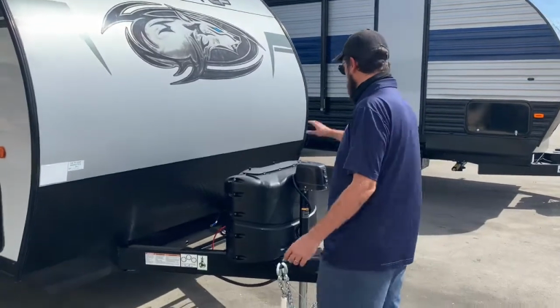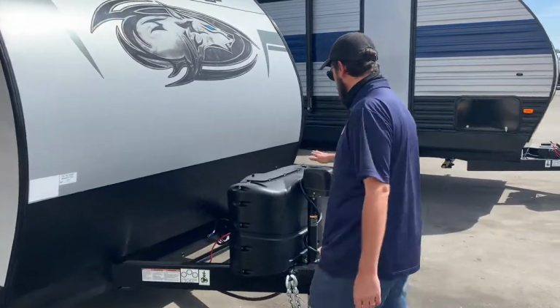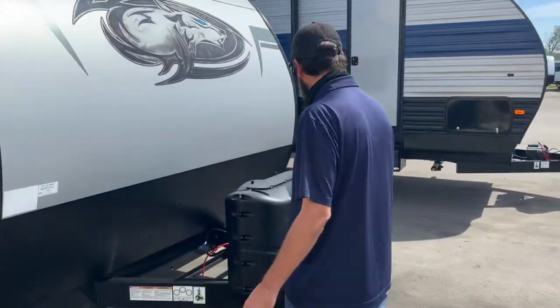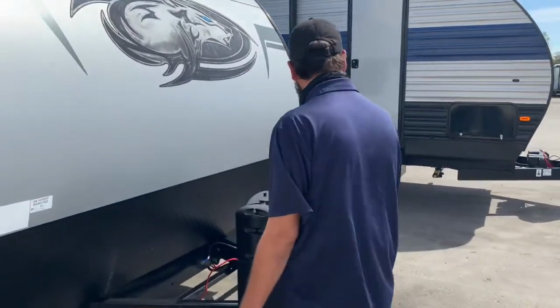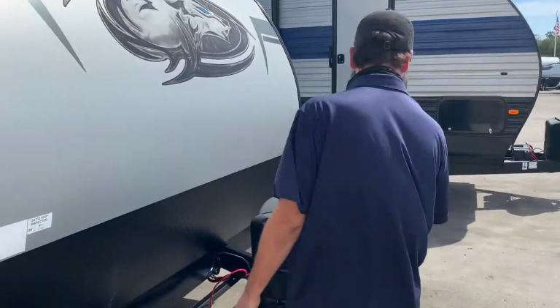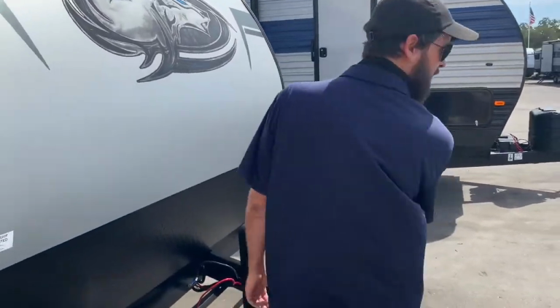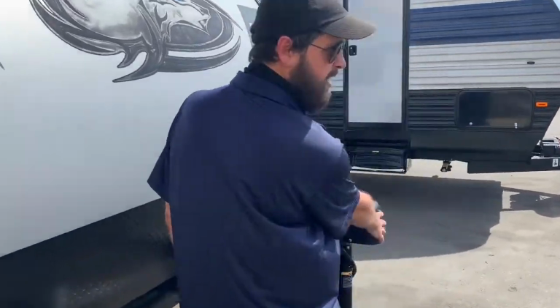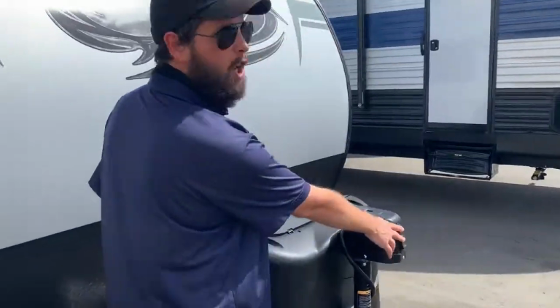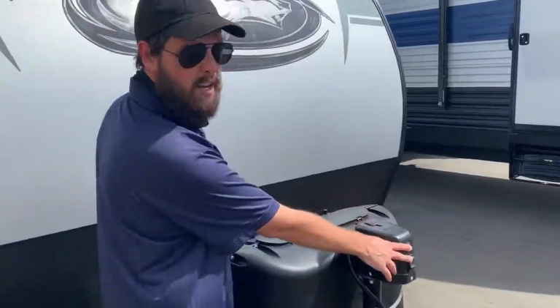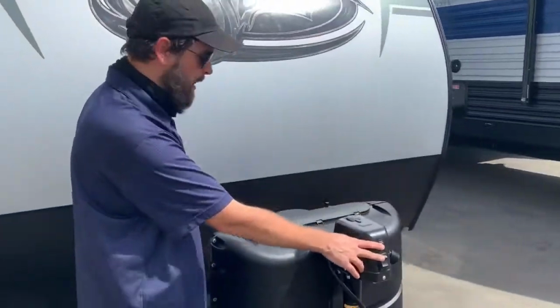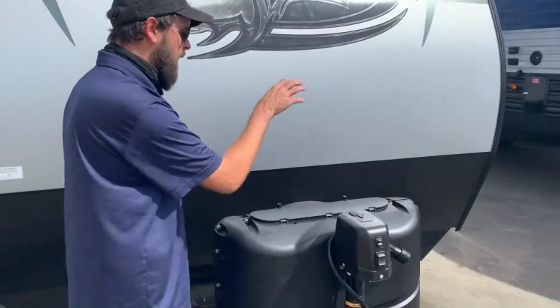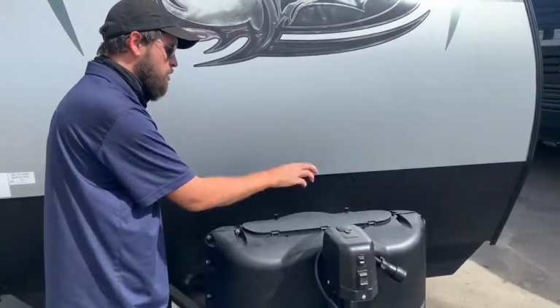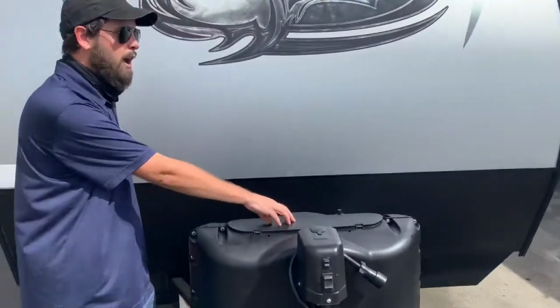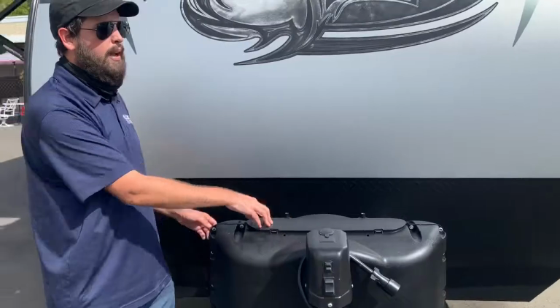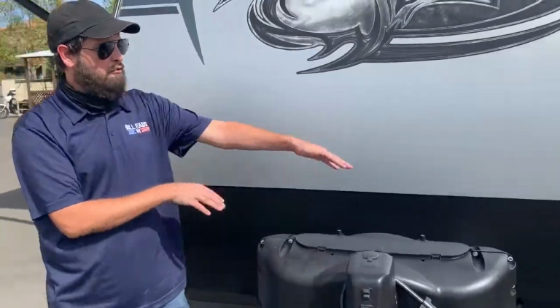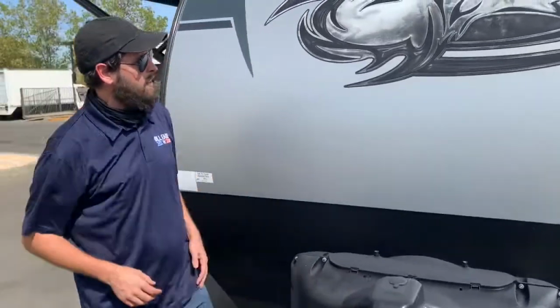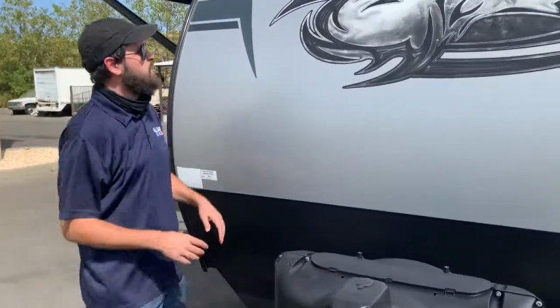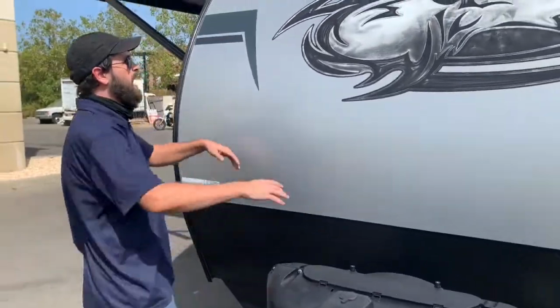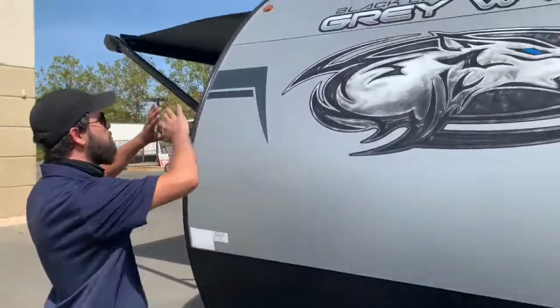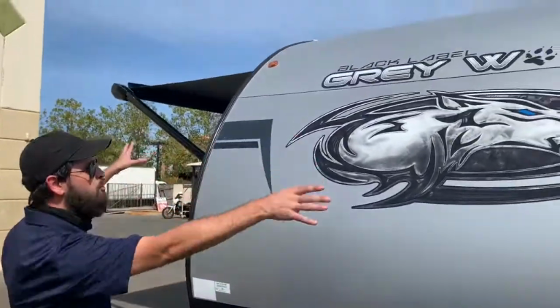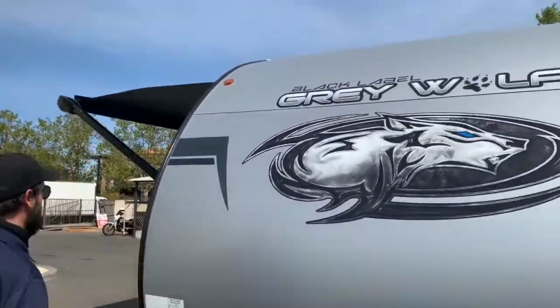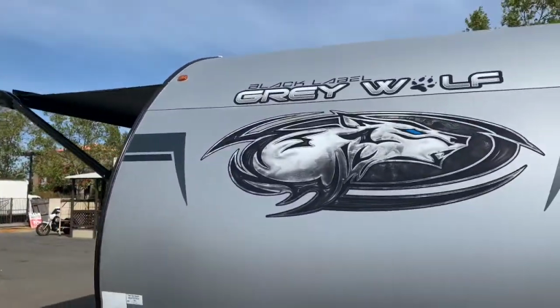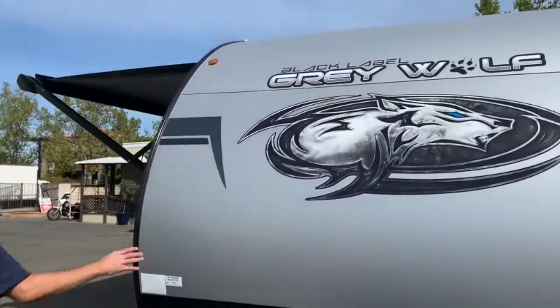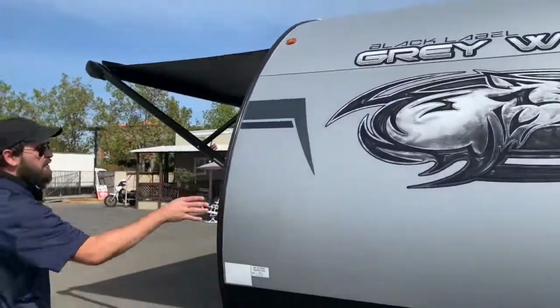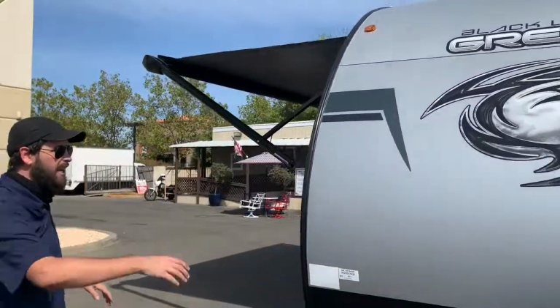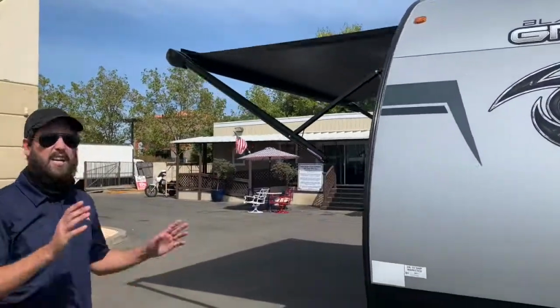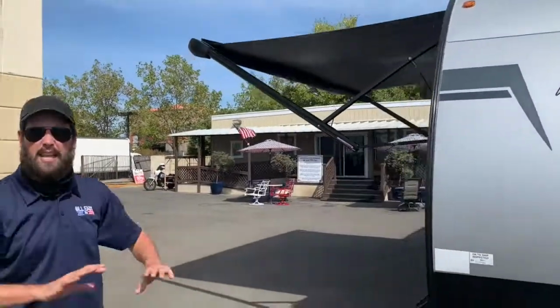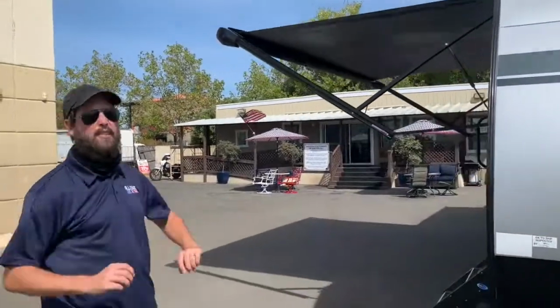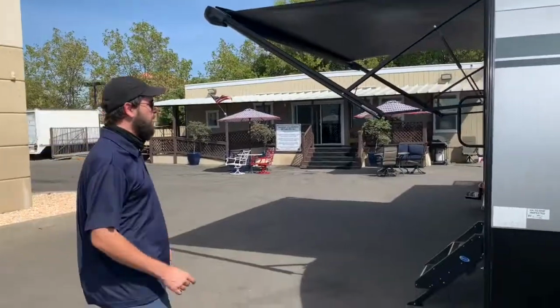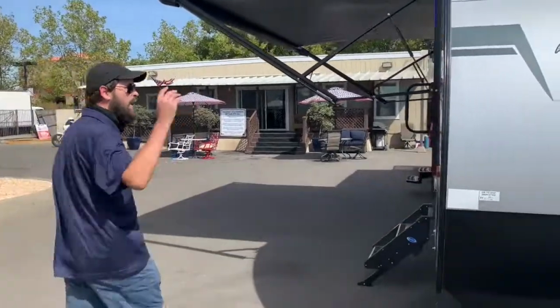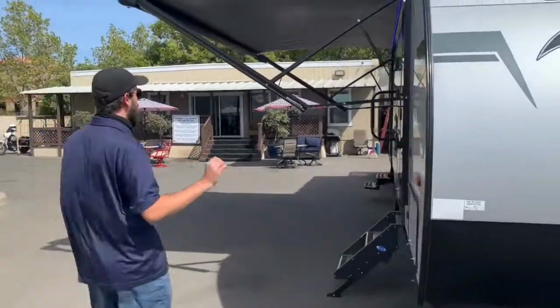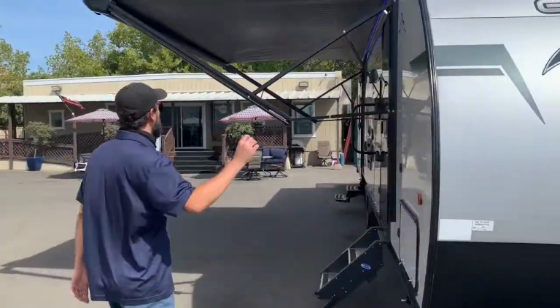You've got an electric hitch jack up here with a light in case it's dark when you get there. You do have your LP right here — two five-gallon canisters — and a nice, big, beautiful front cap. I love the styling, the colors, everything that they're doing right now is on point.